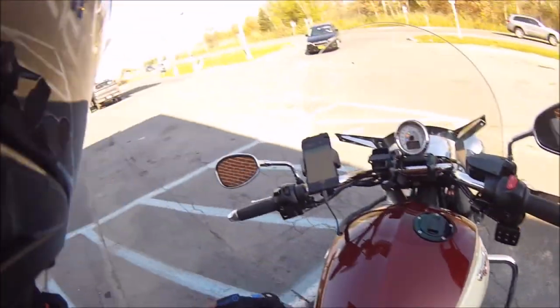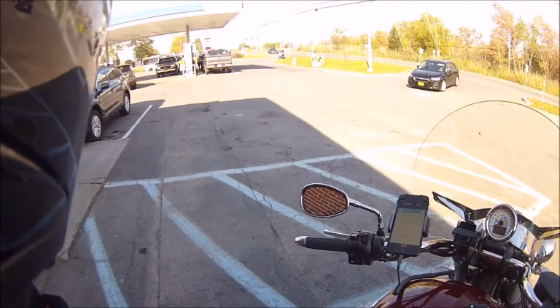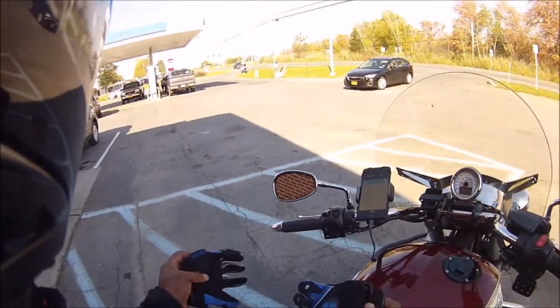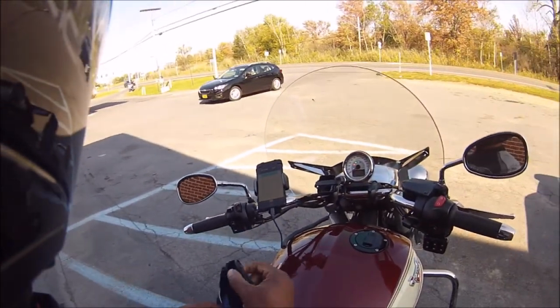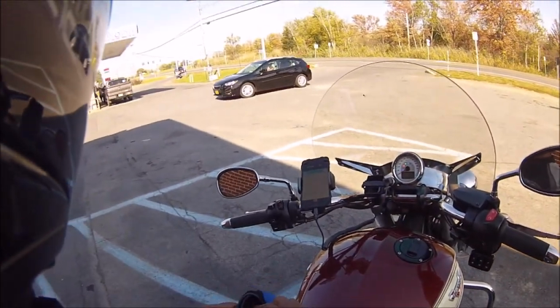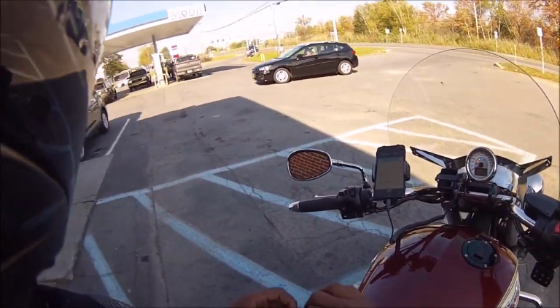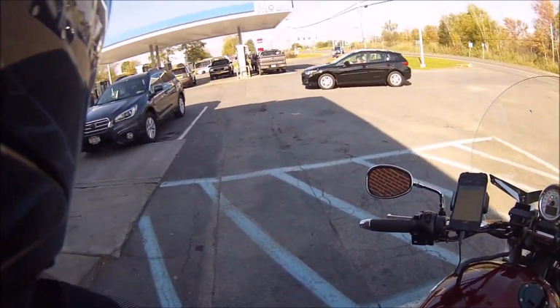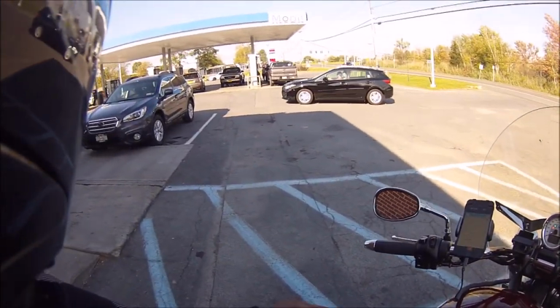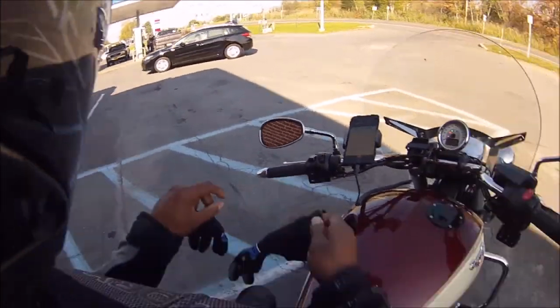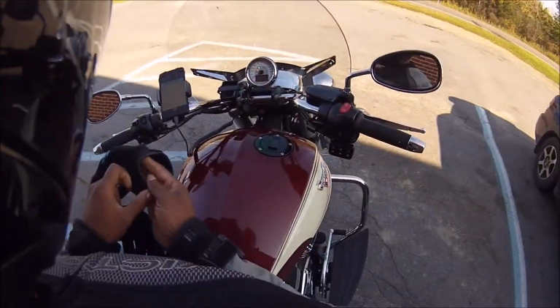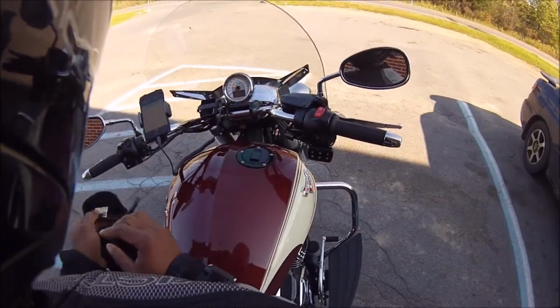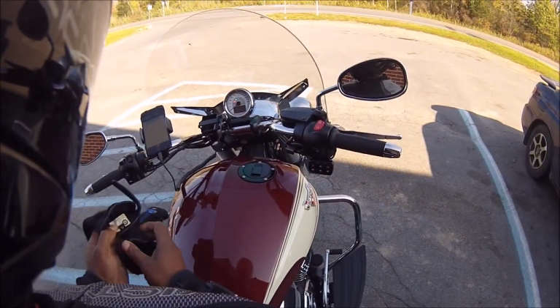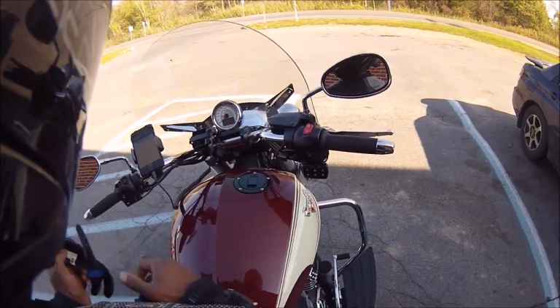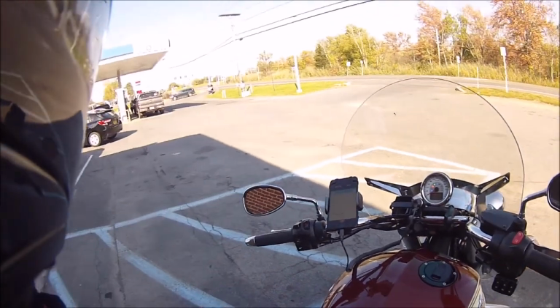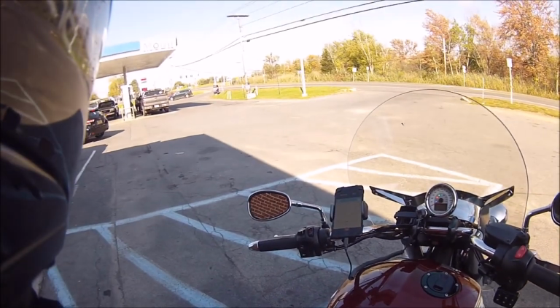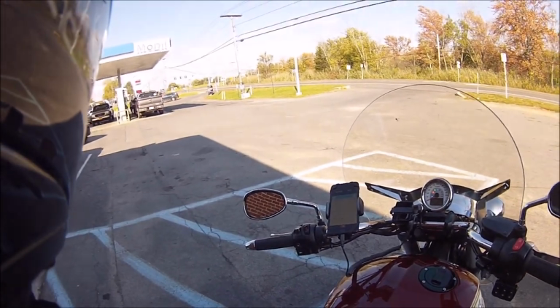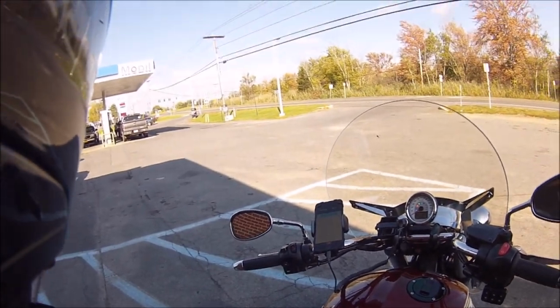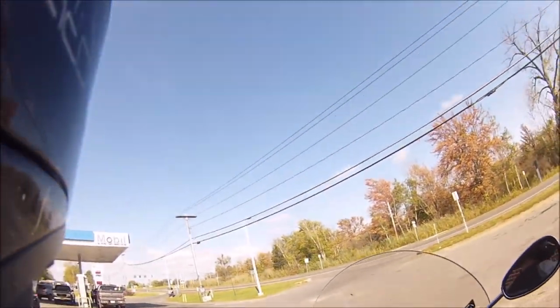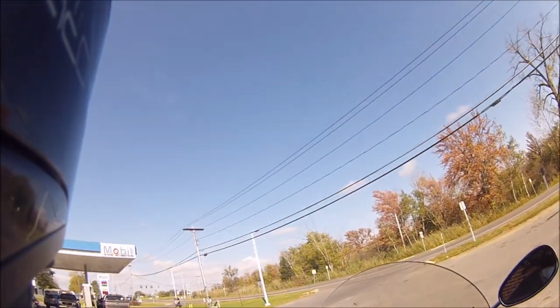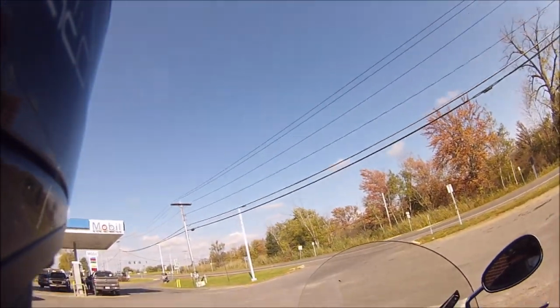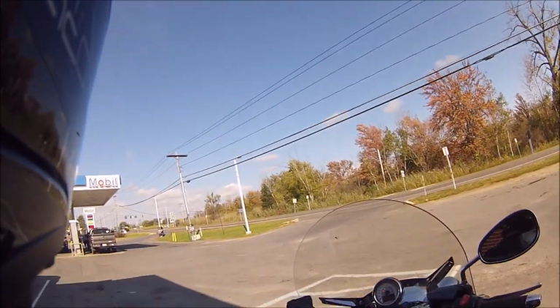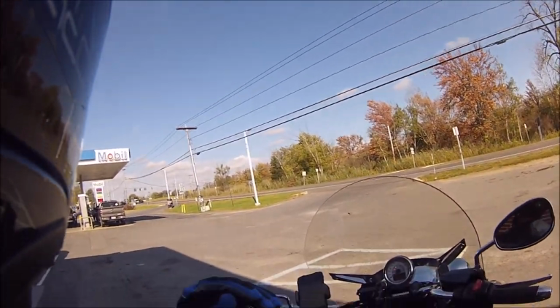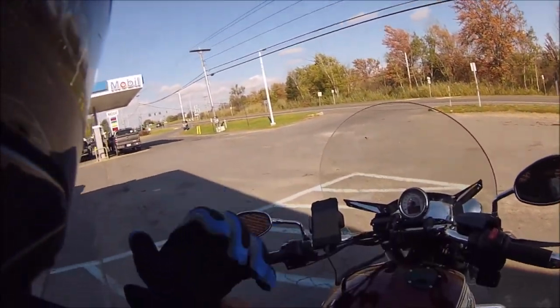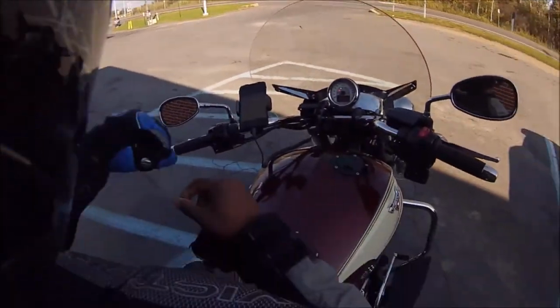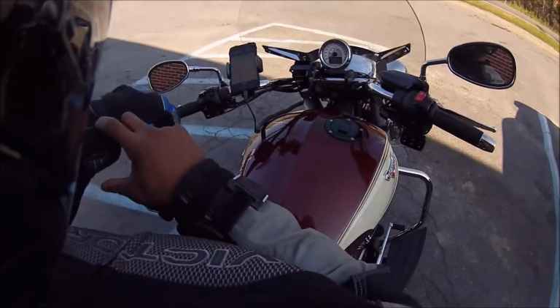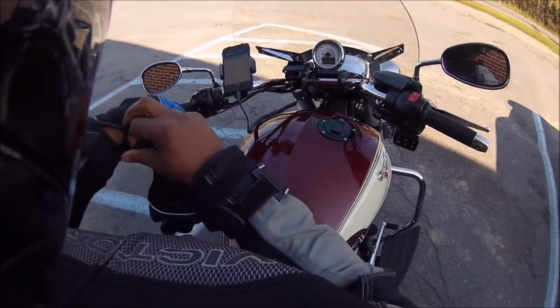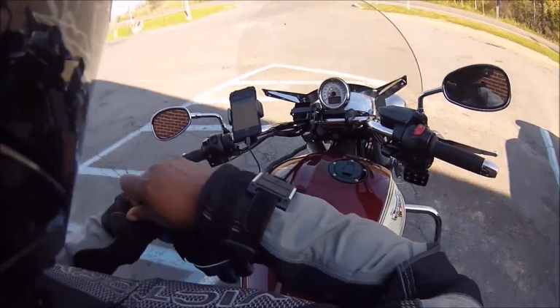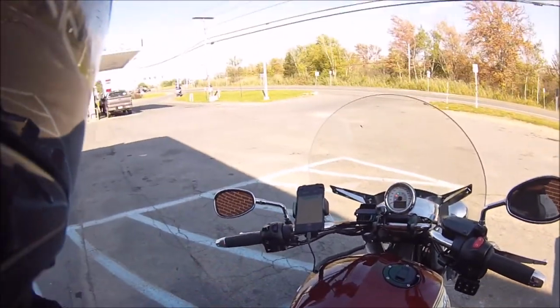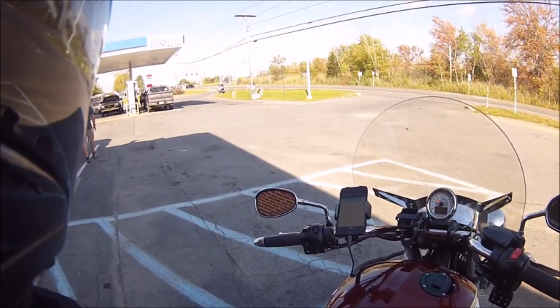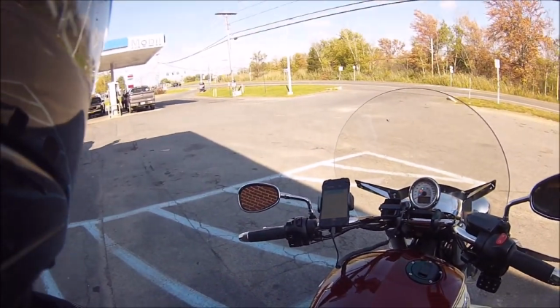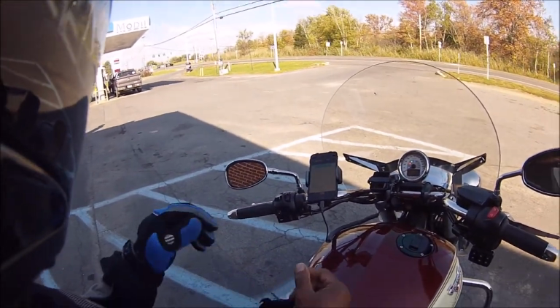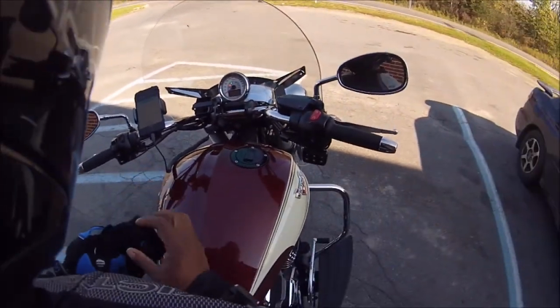Hello YouTube, this is Crazy Cool New Yorker coming at you today. I'm out riding — it's another gorgeous day. When you have good days and it's the fall, you've got to take advantage of it.